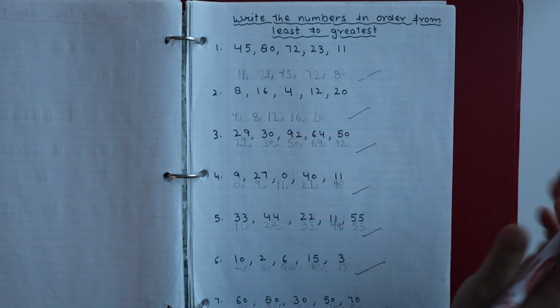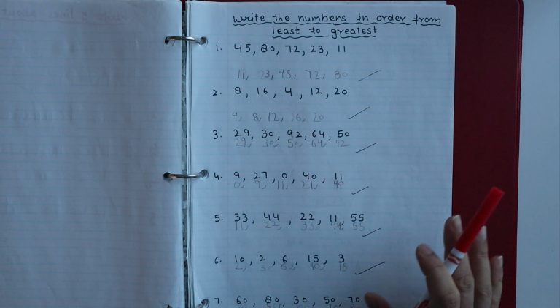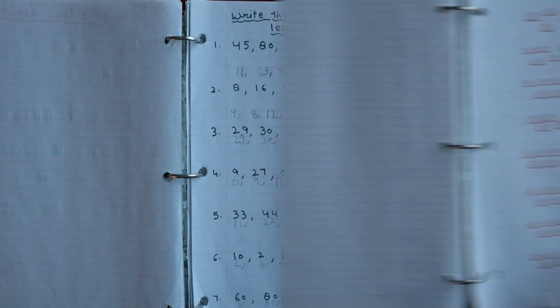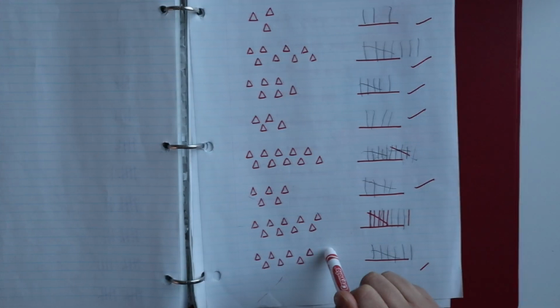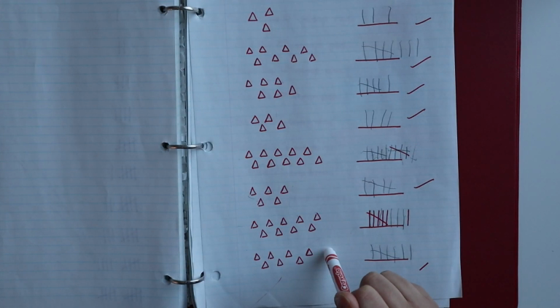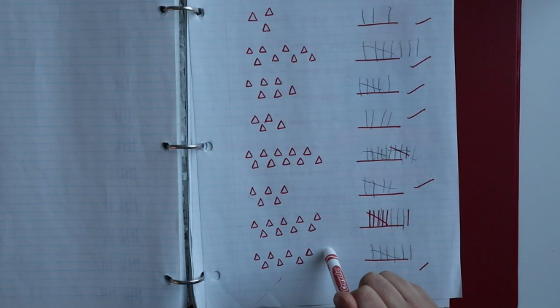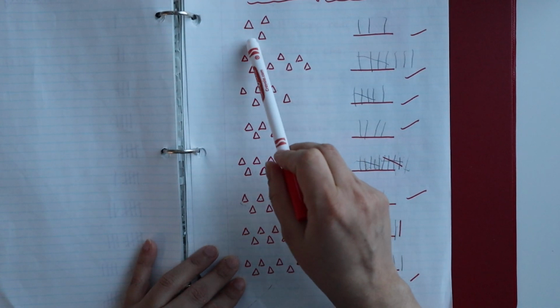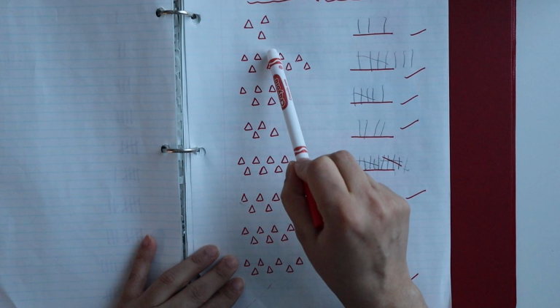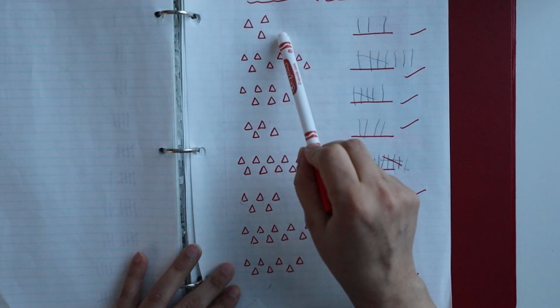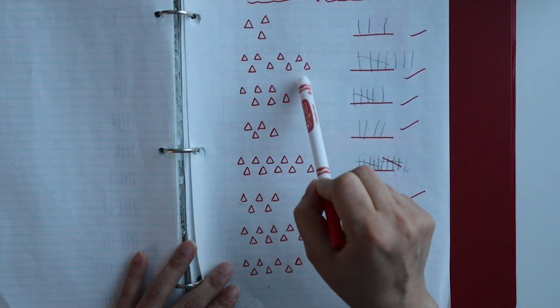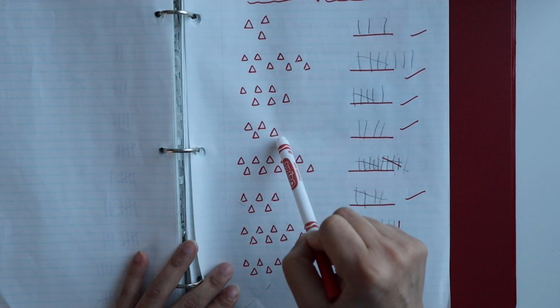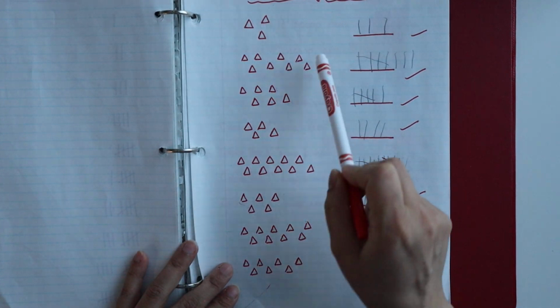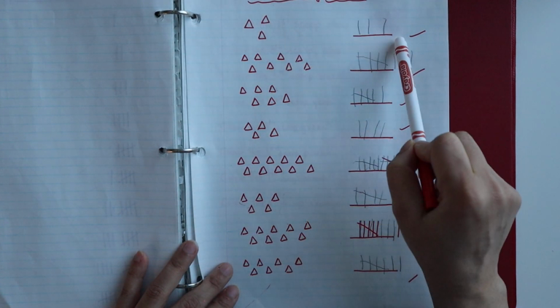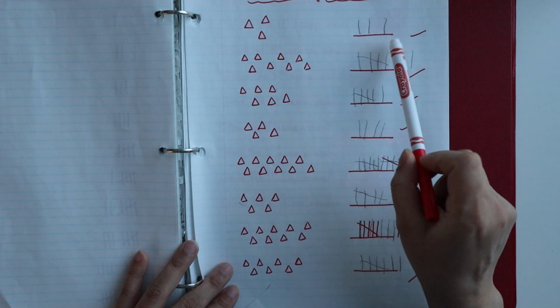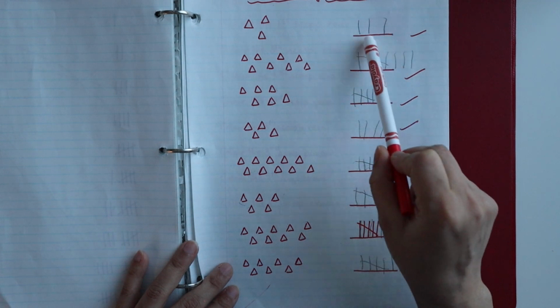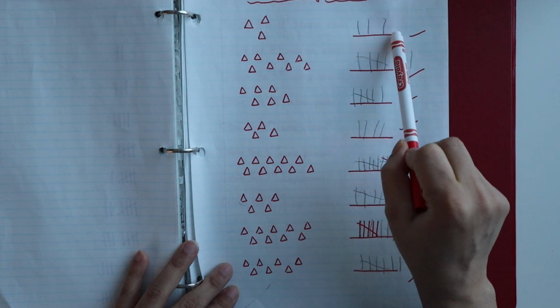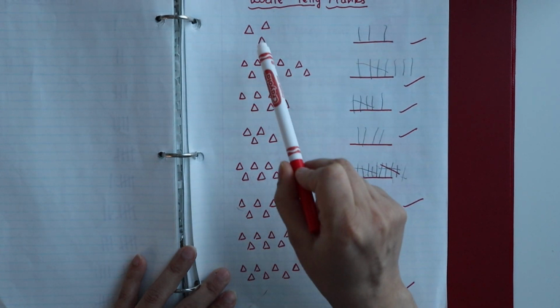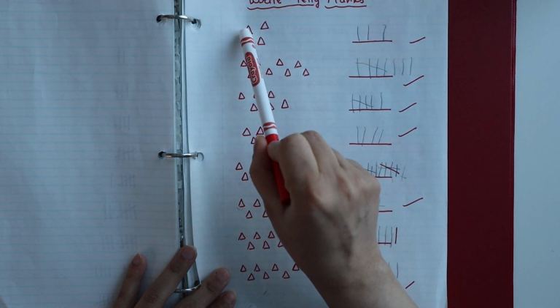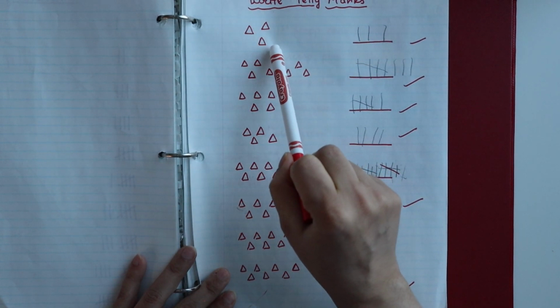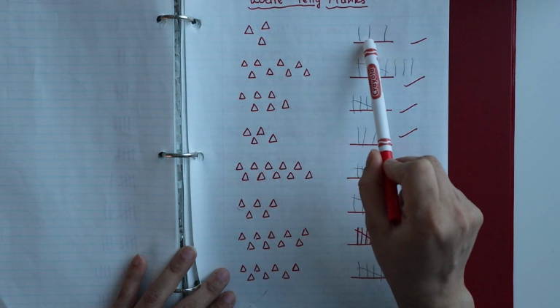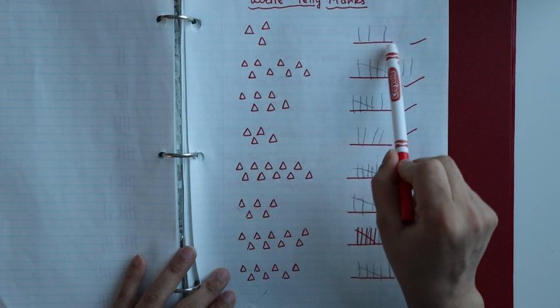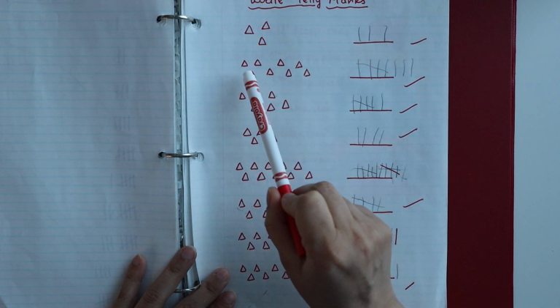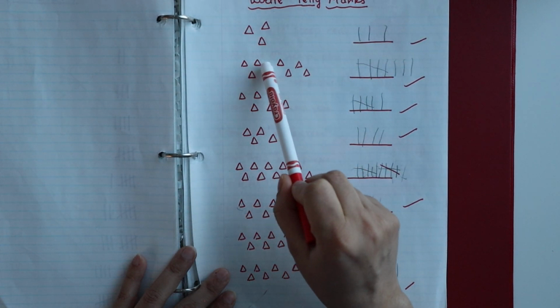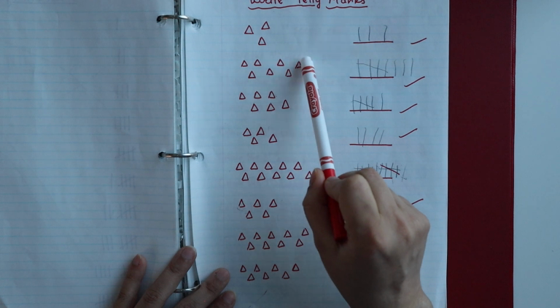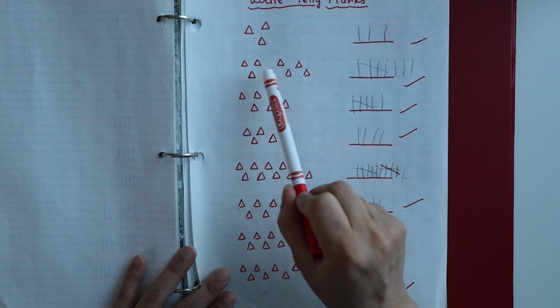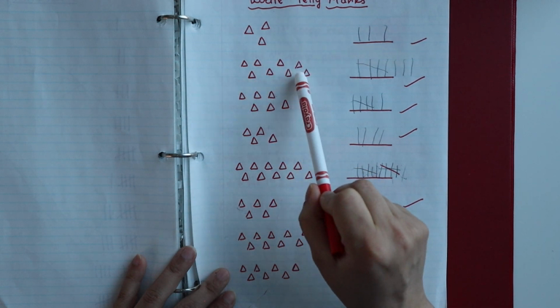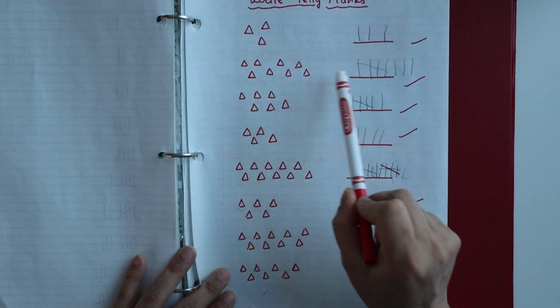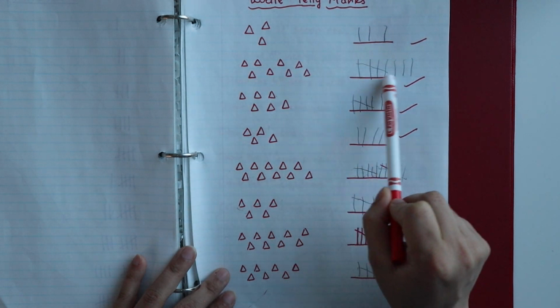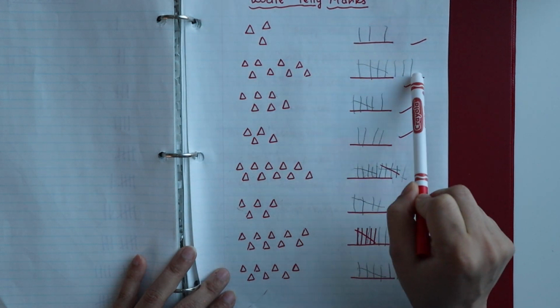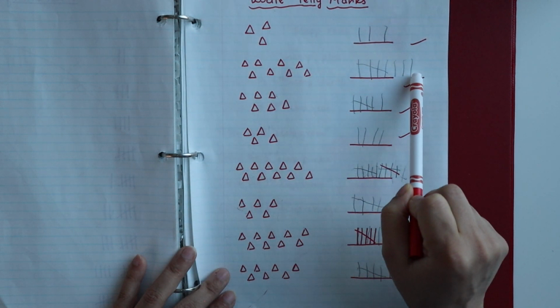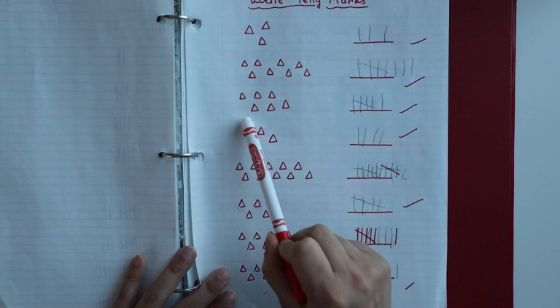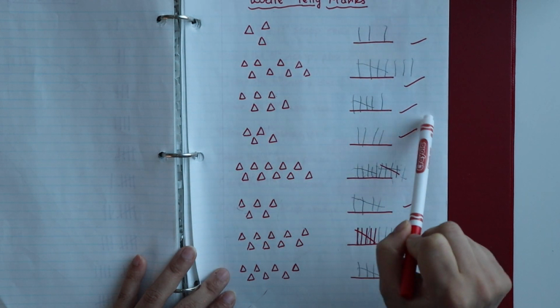I have also given another worksheet for tally marks where I have written a number of objects and the child has to draw the corresponding tally marks. For example, three objects means draw three tally marks, then eight objects means draw eight tally marks, and then six — and so on.